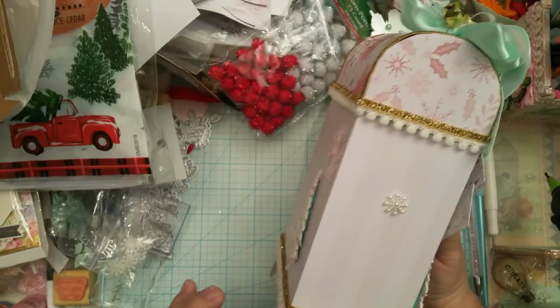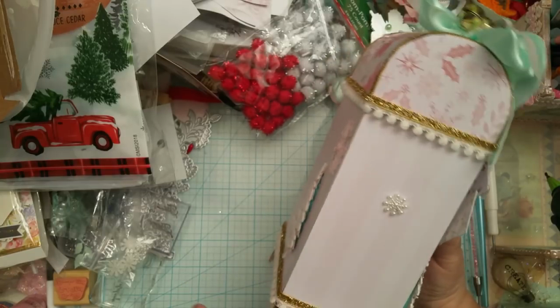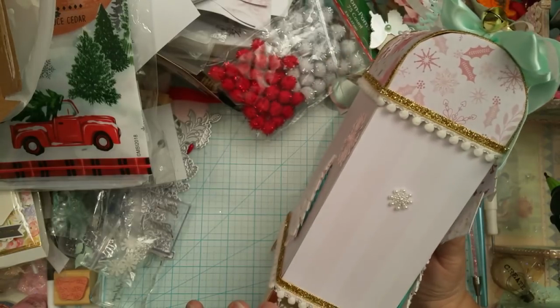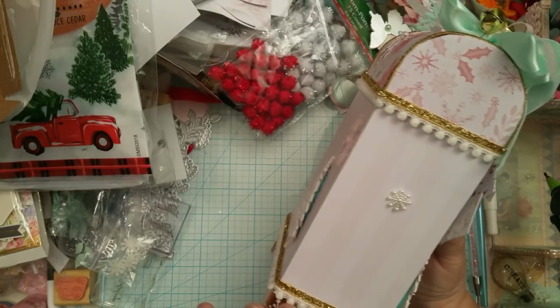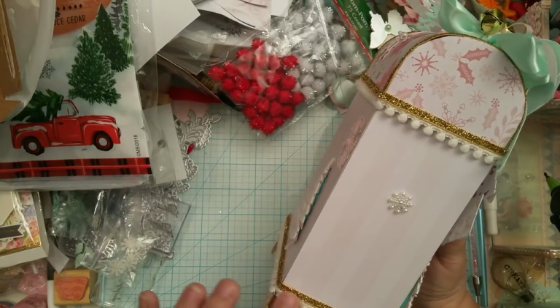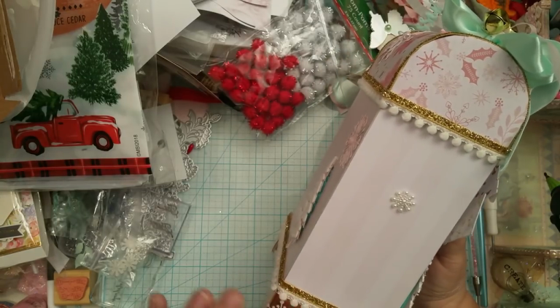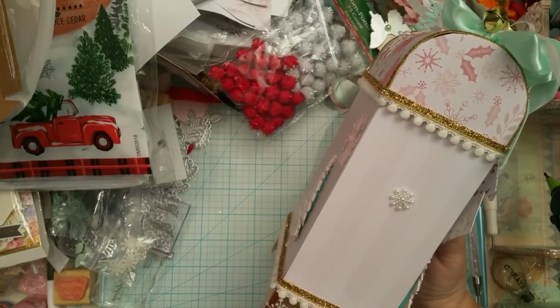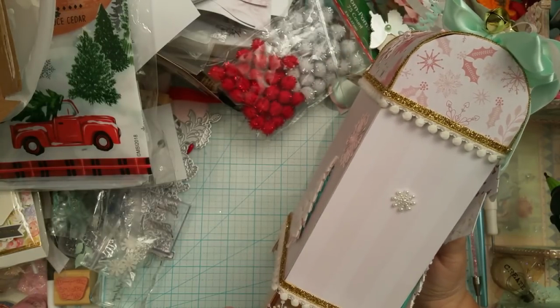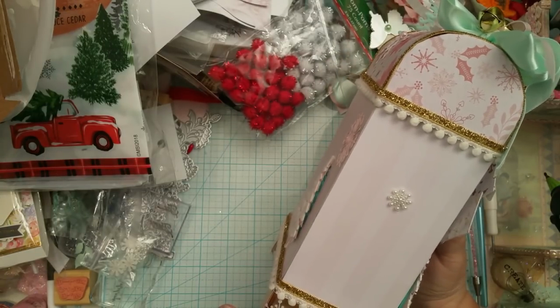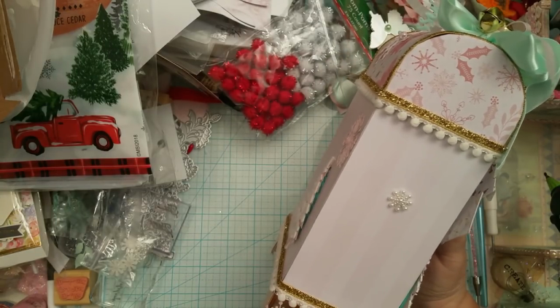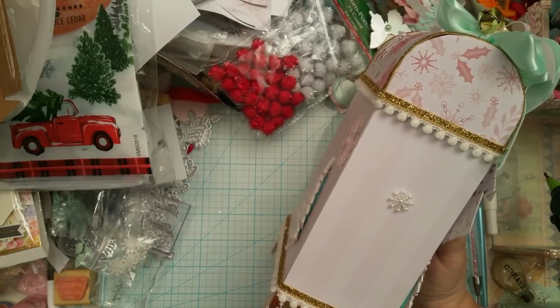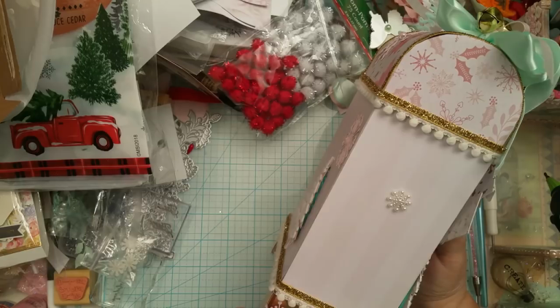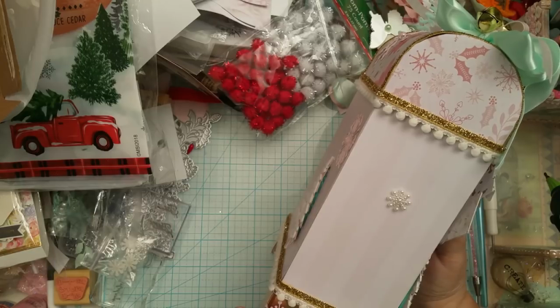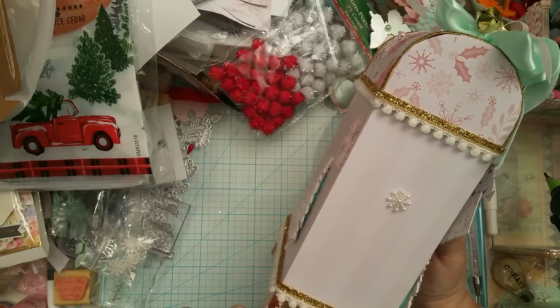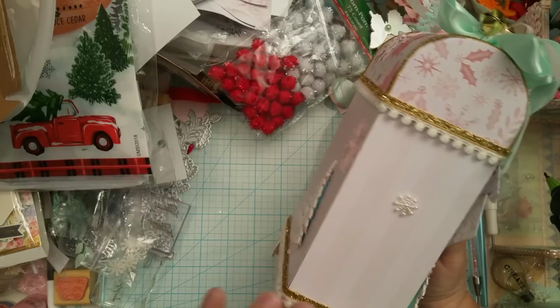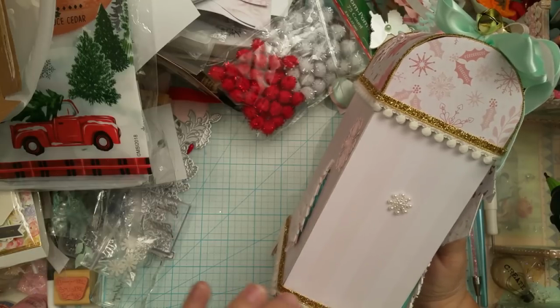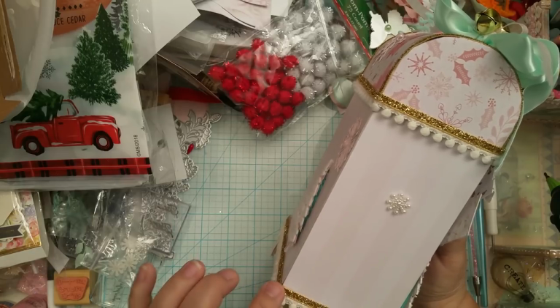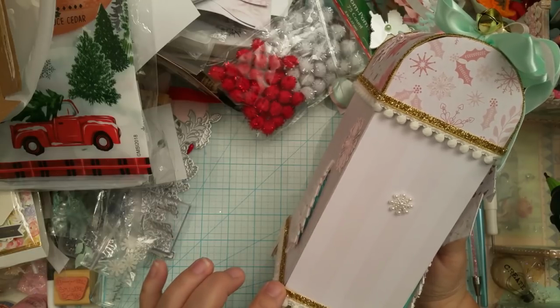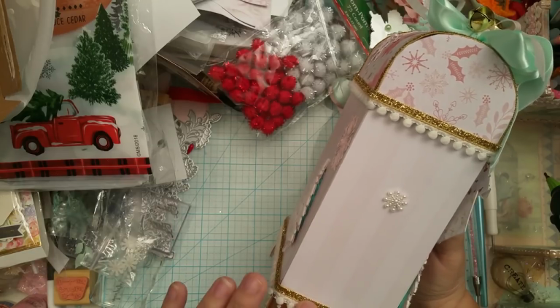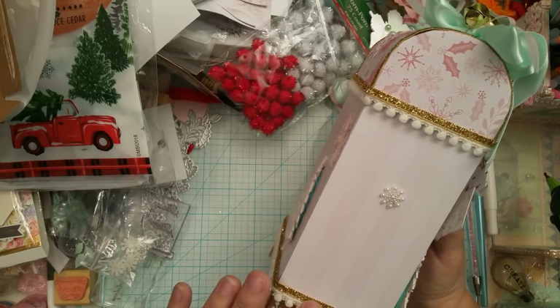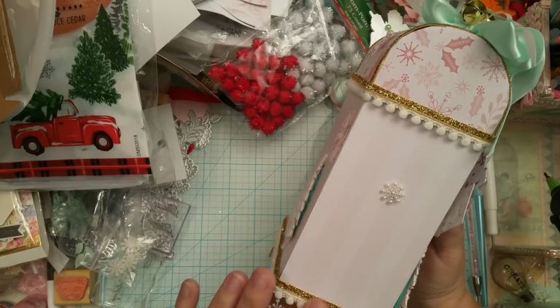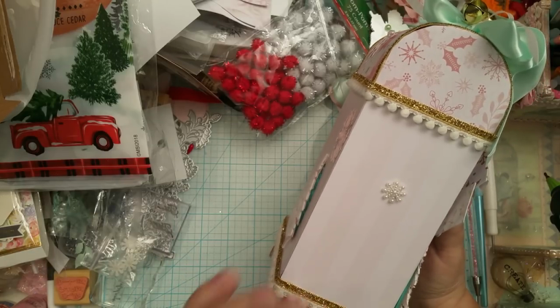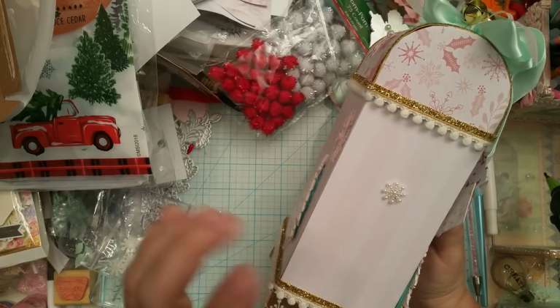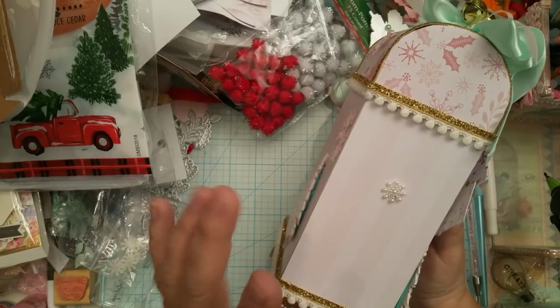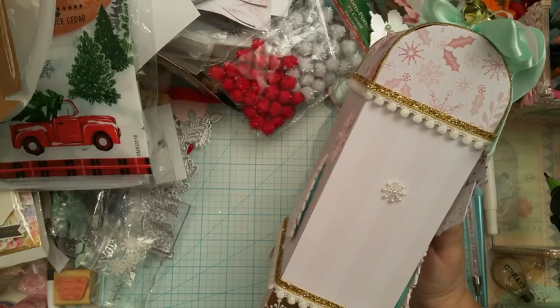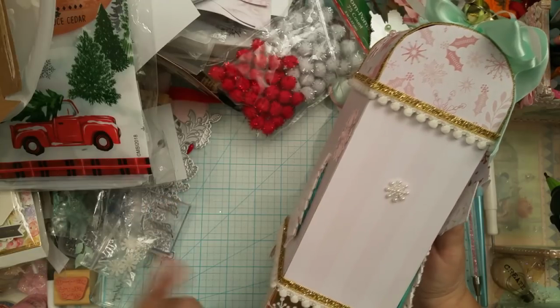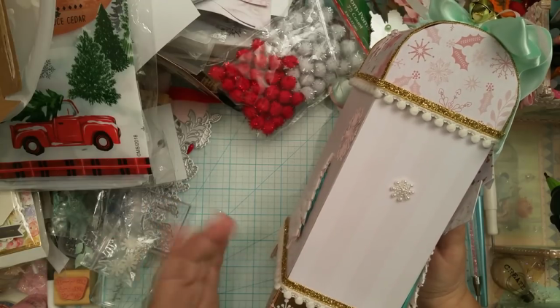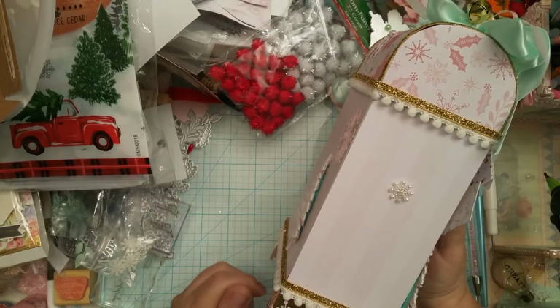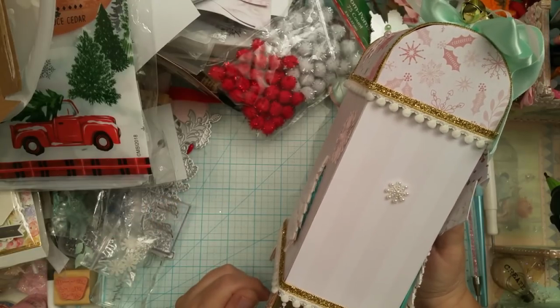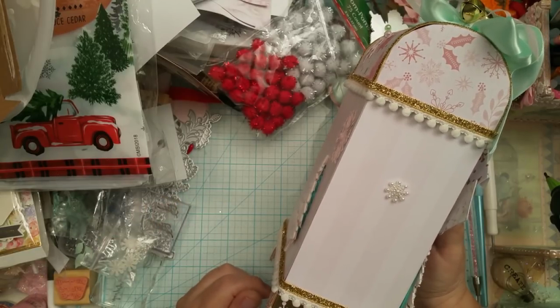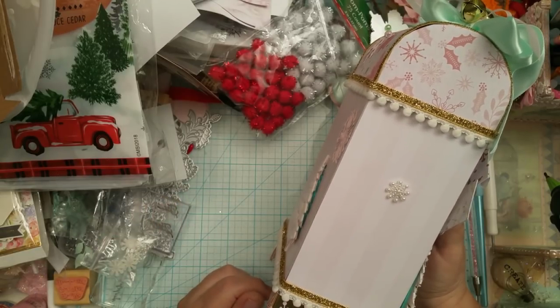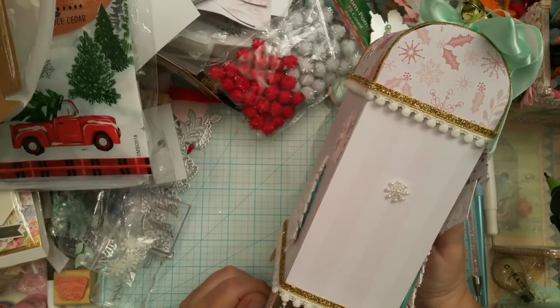And then the bottom here, guys — this trim: I think the pom-pom trim came from Hobby Lobby. And then the metallic gold came from Michaels. They come in those cards and you have different colors in it, and that's where that came from.